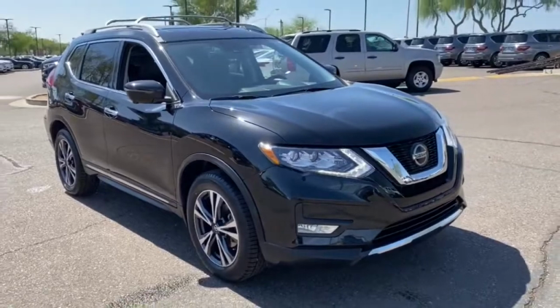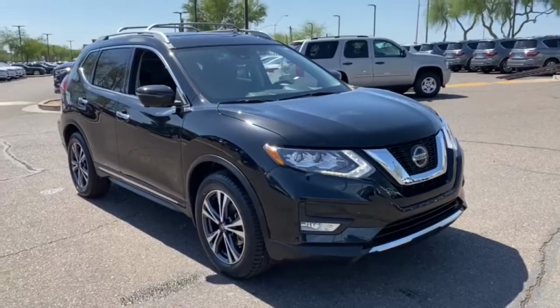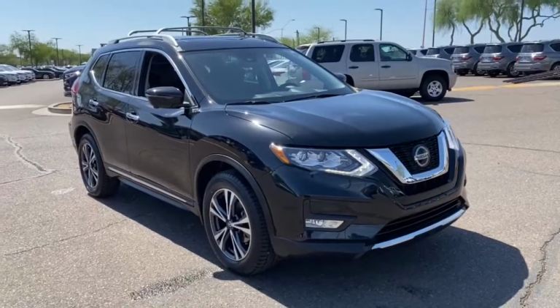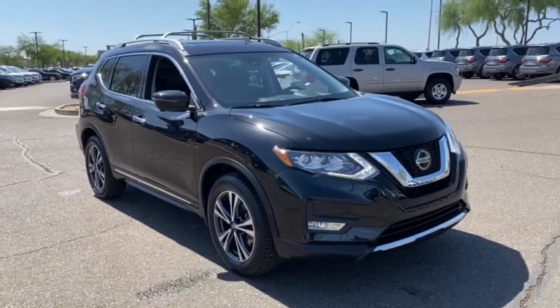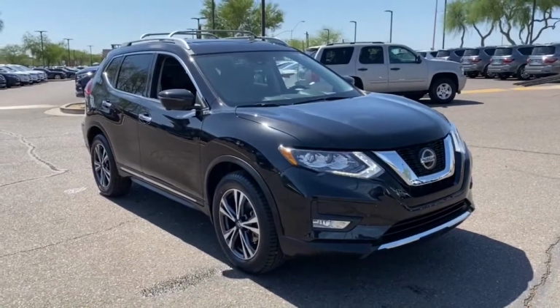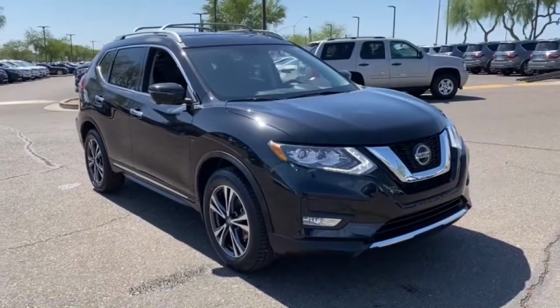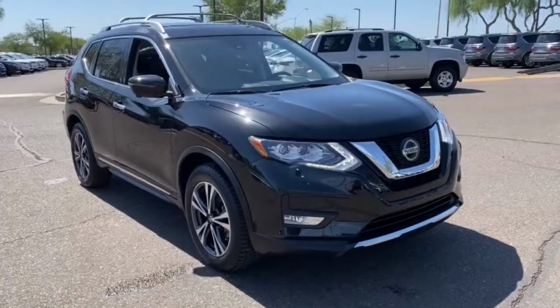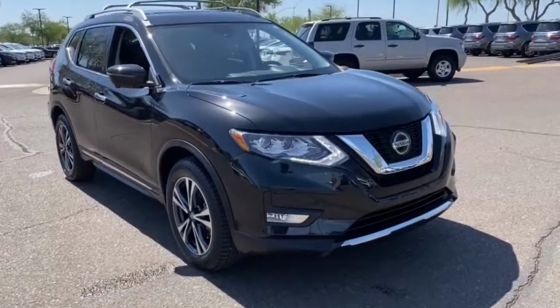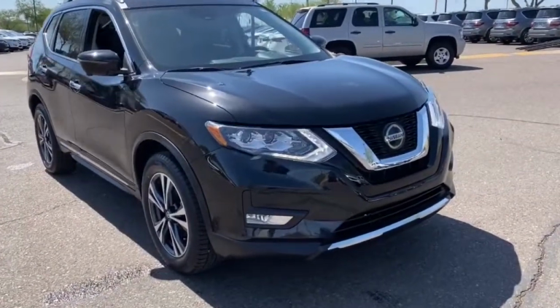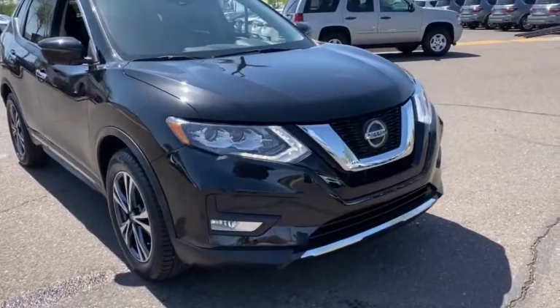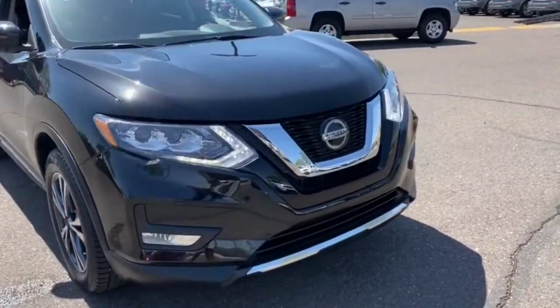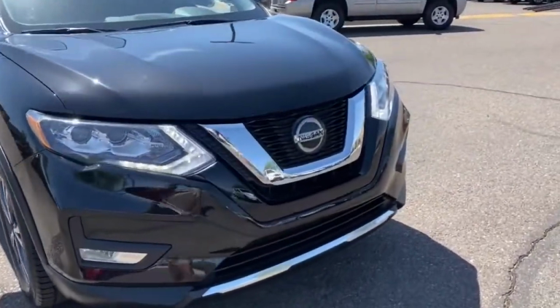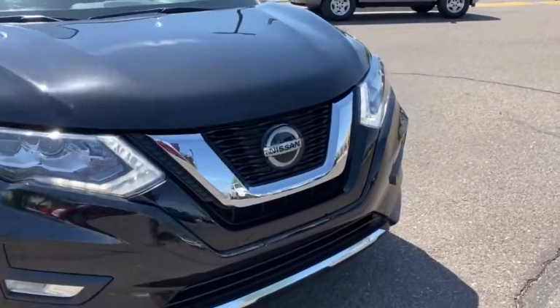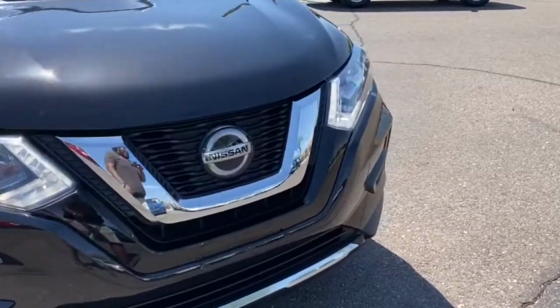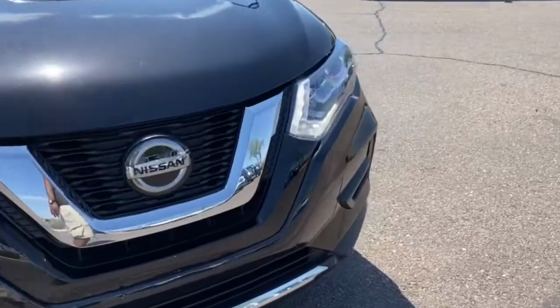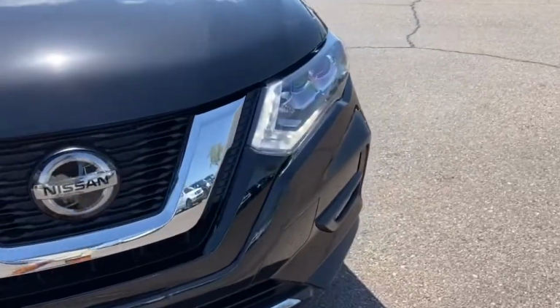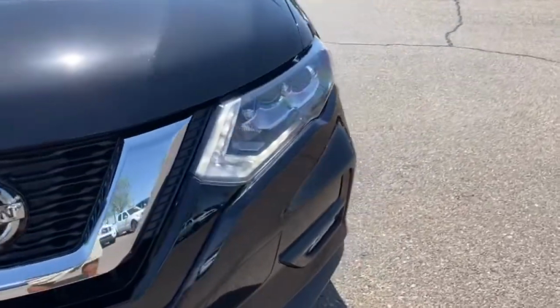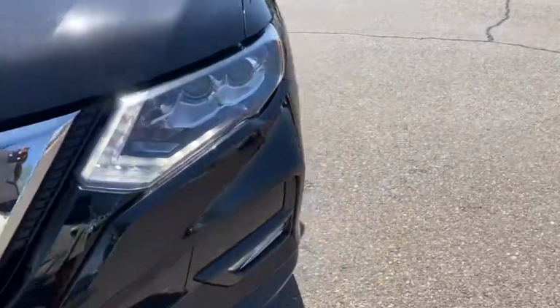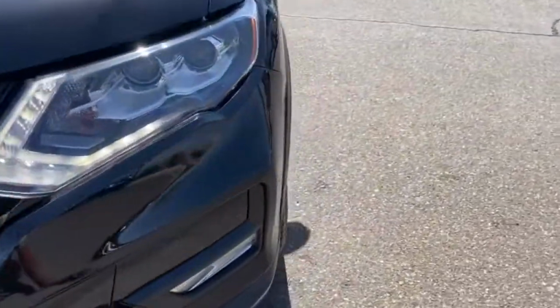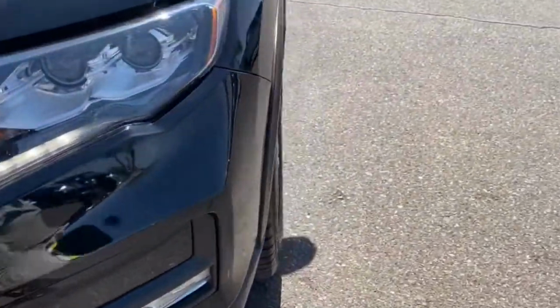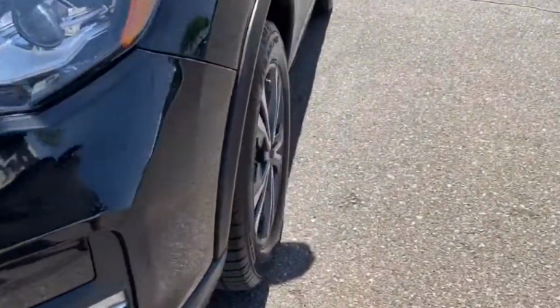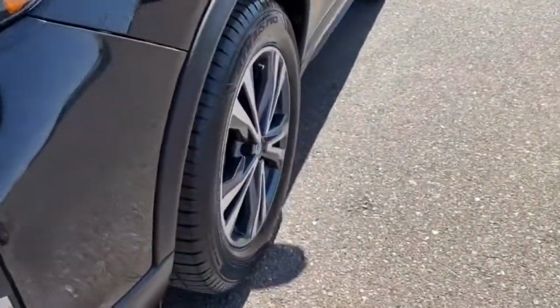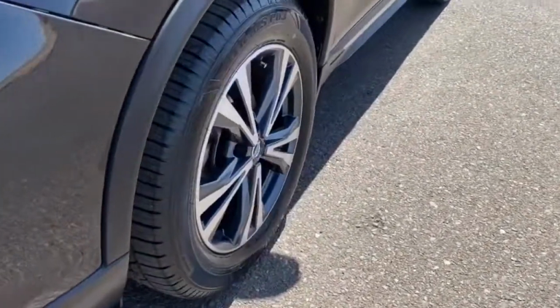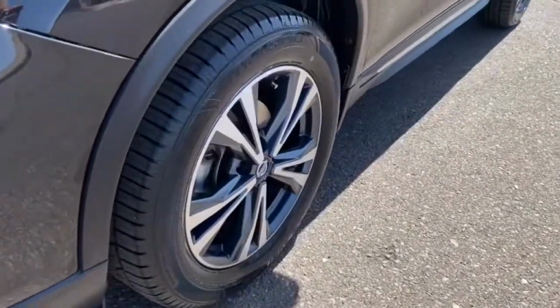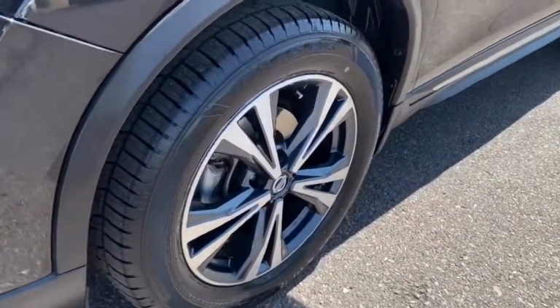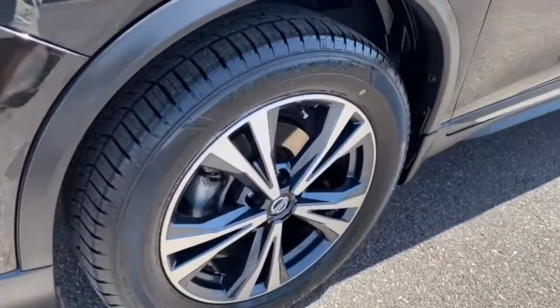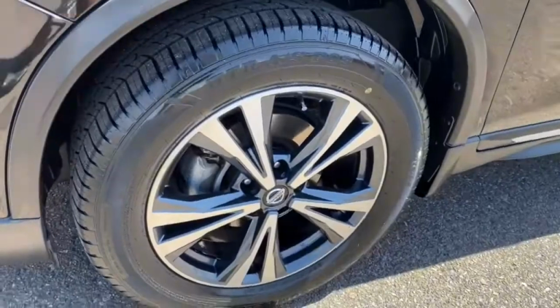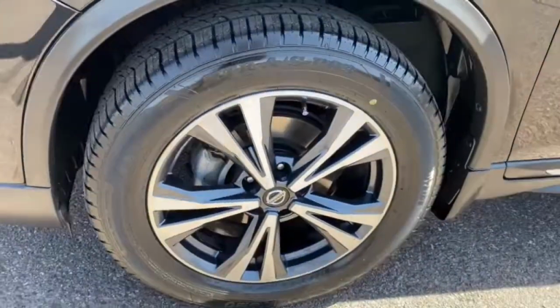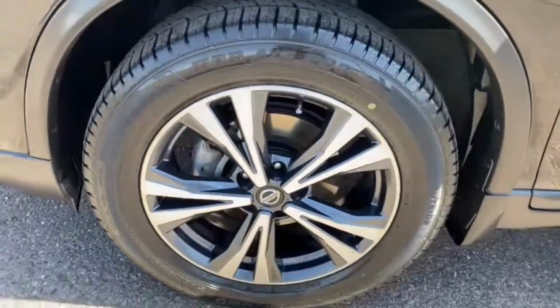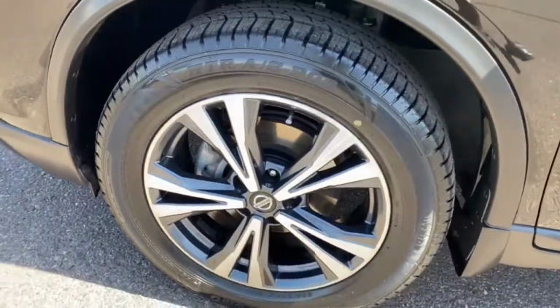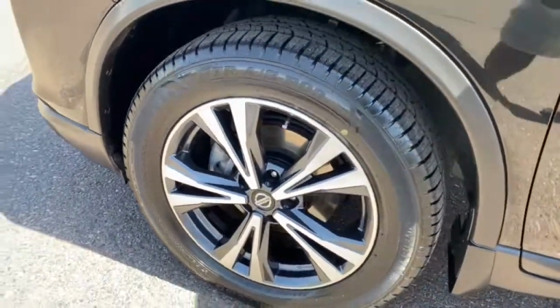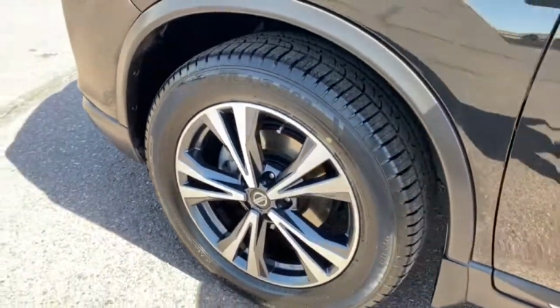Bucket seats, four-wheel disc brakes, power steering — enjoy the convenience and comfort this Rogue has to offer. Come in for a fun and easy test drive; our team will make it the best part of your day.